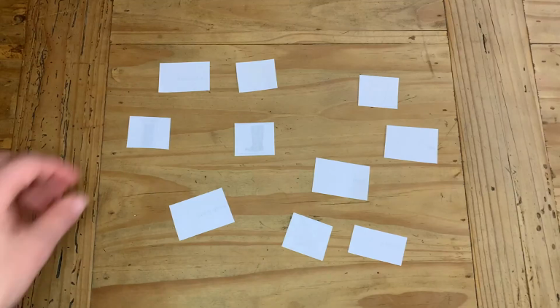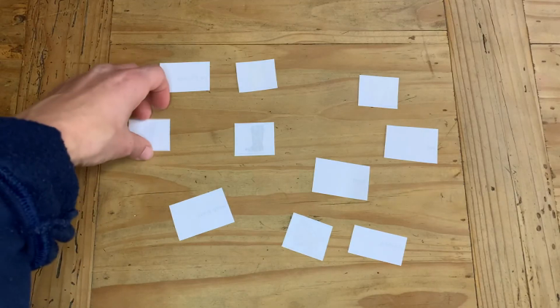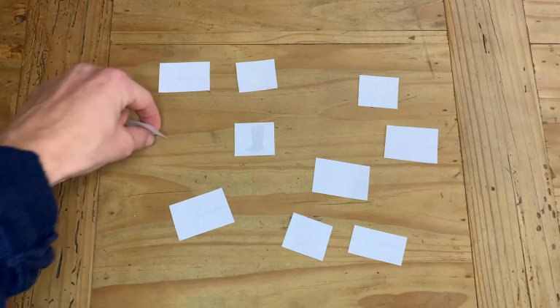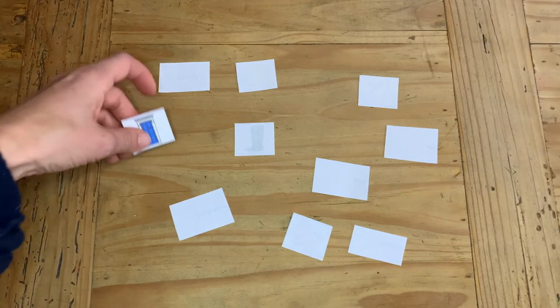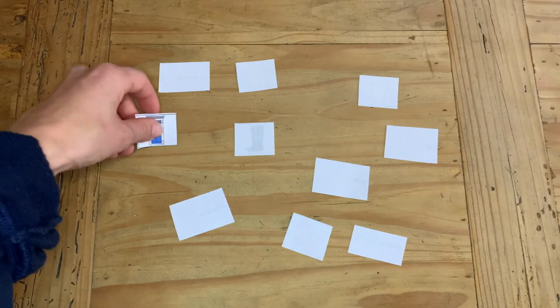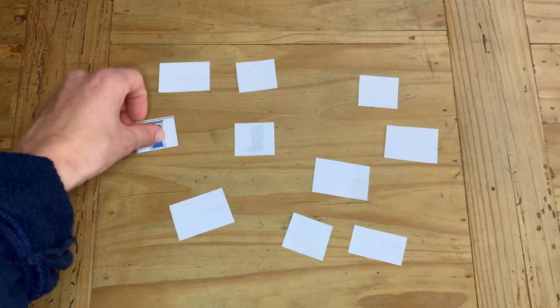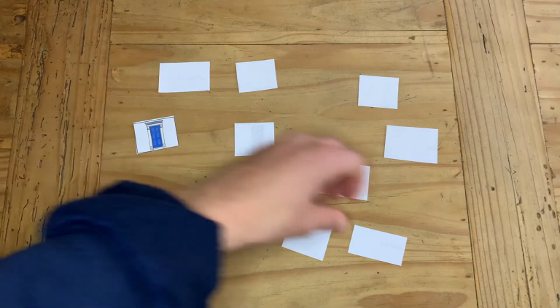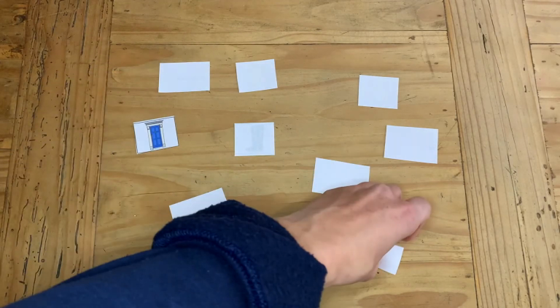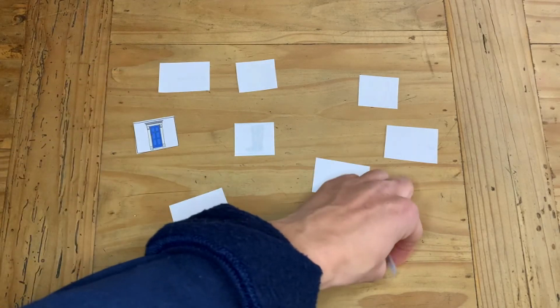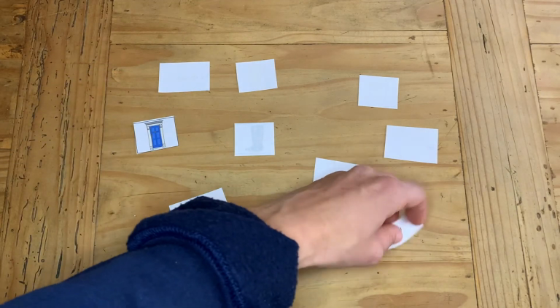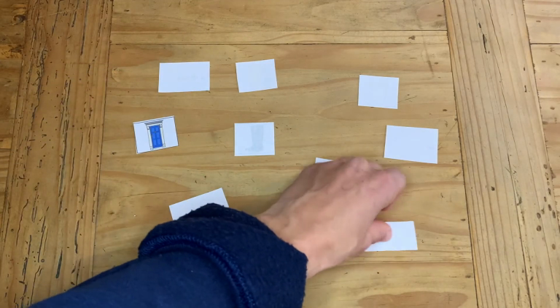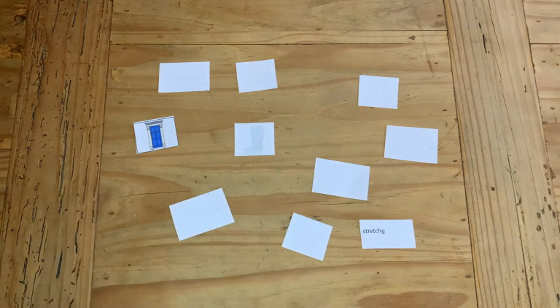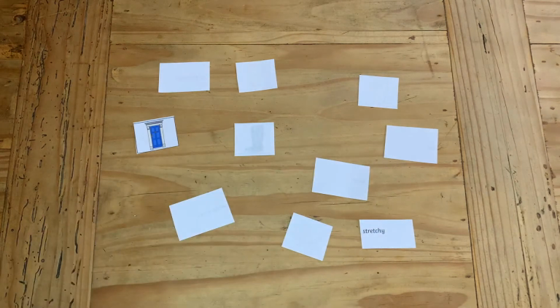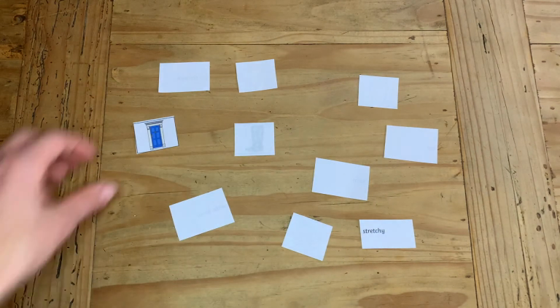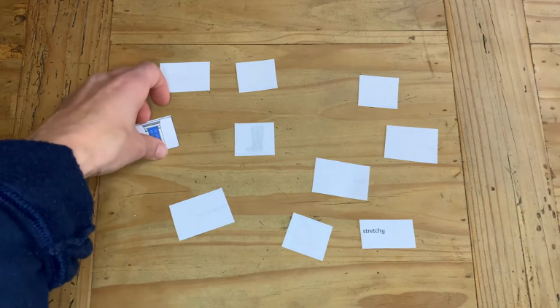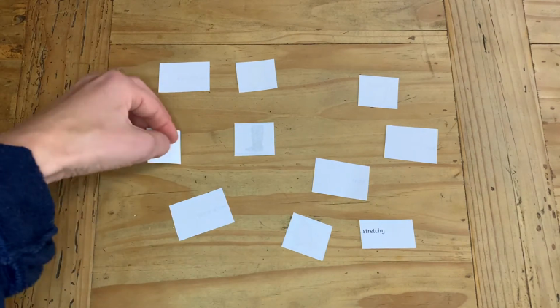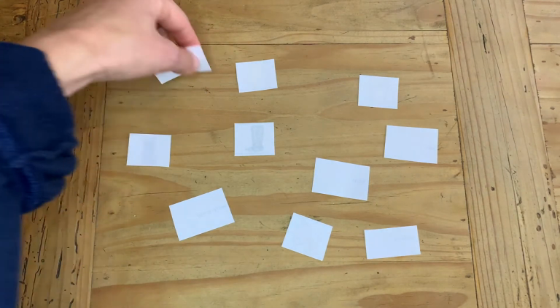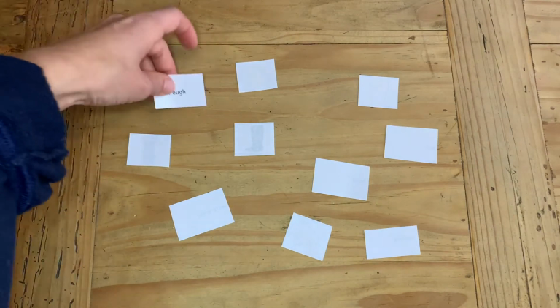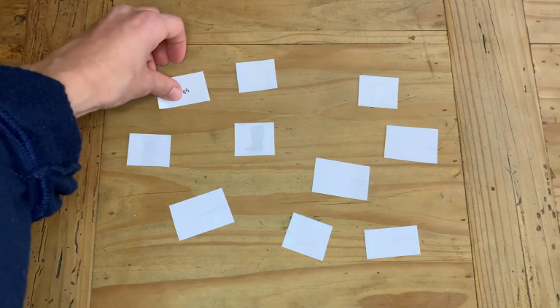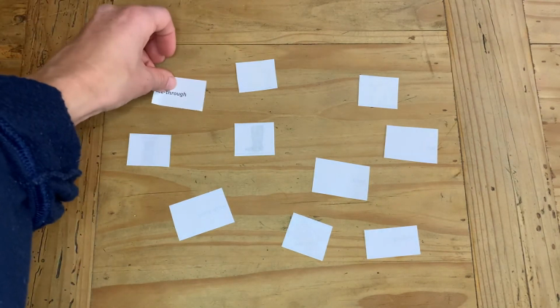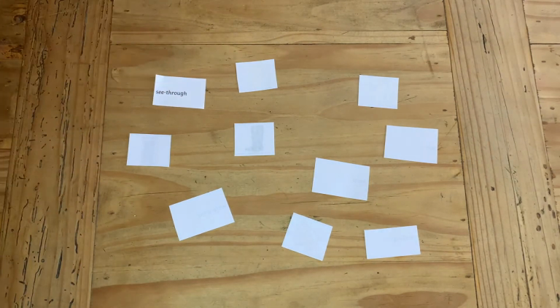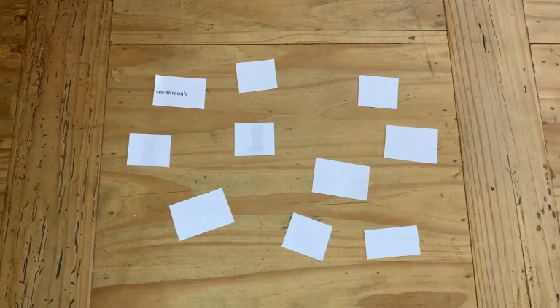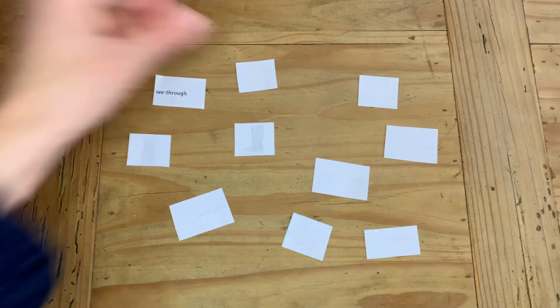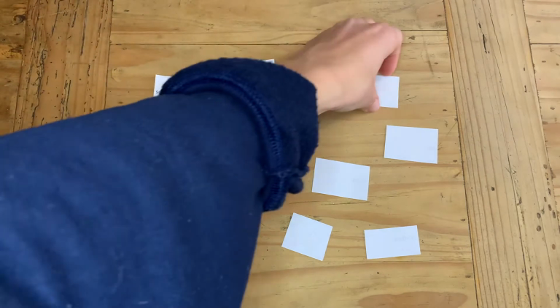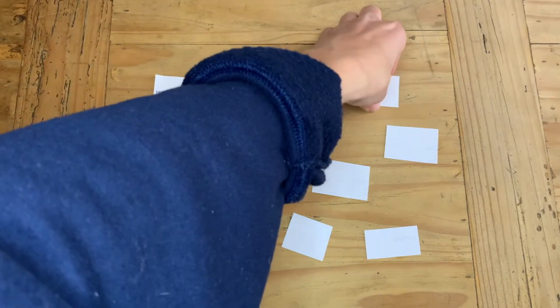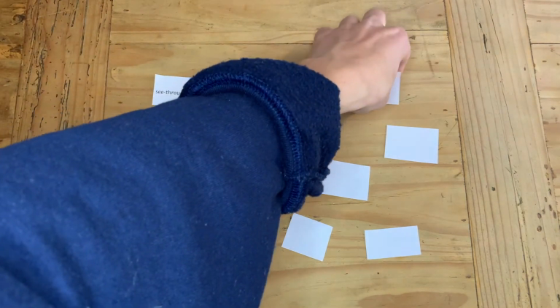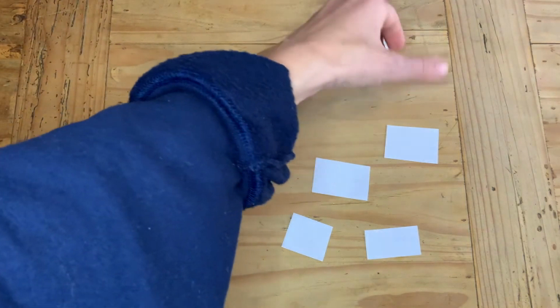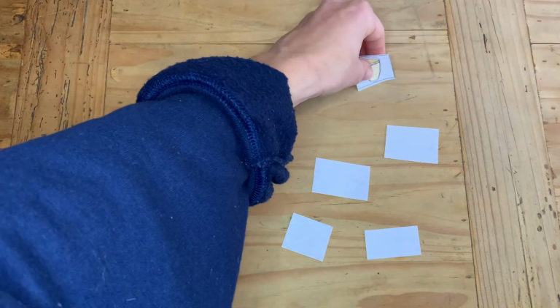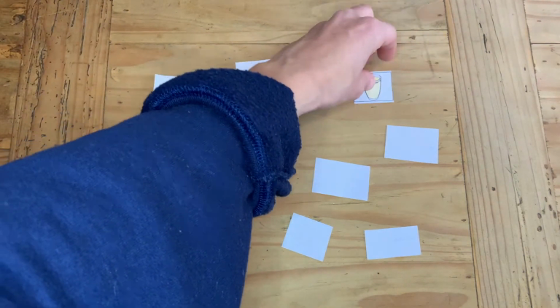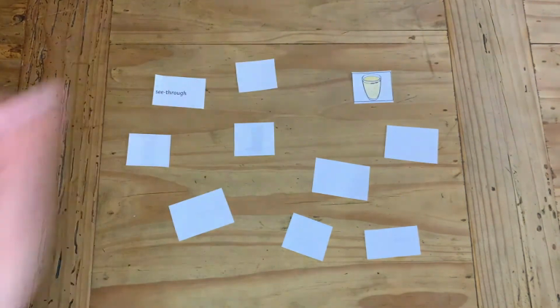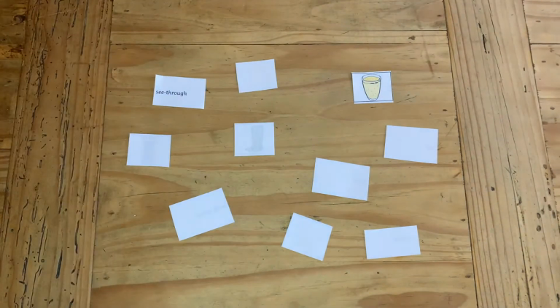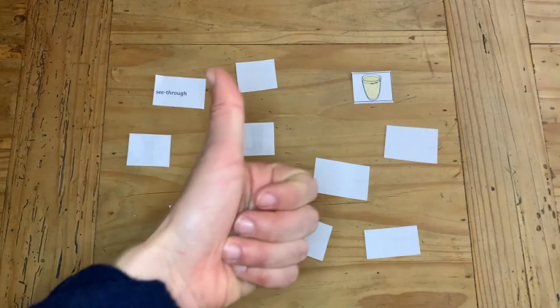How about playing a game of memory match? Cut all the pictures out along with the words and turn them over face down. The children then have to turn over two cards at a time and try to match the picture to the best describing word.